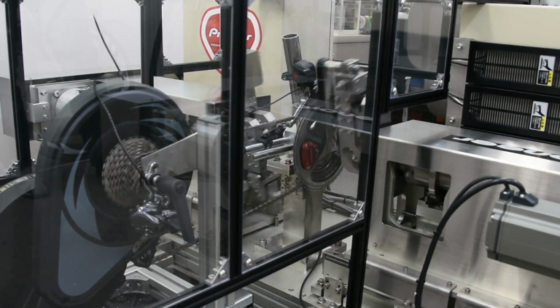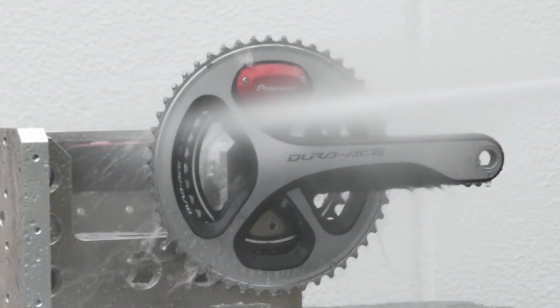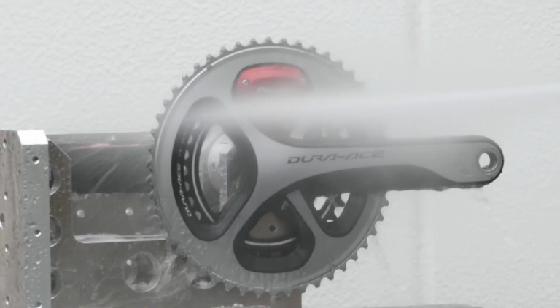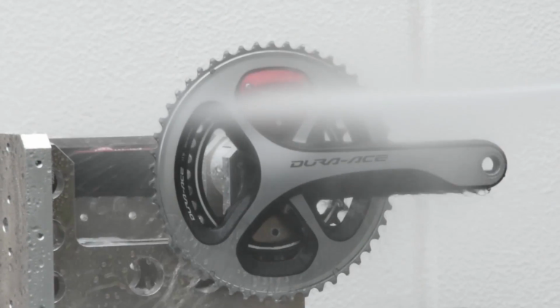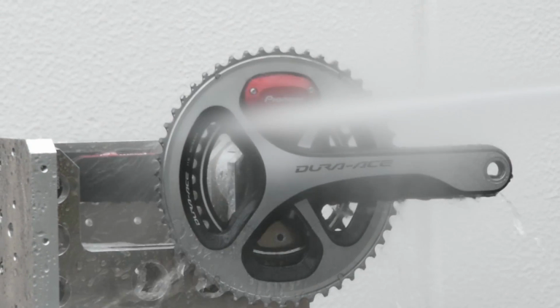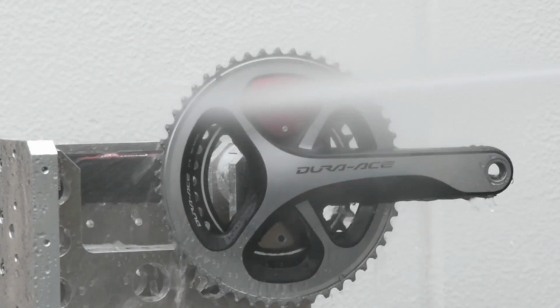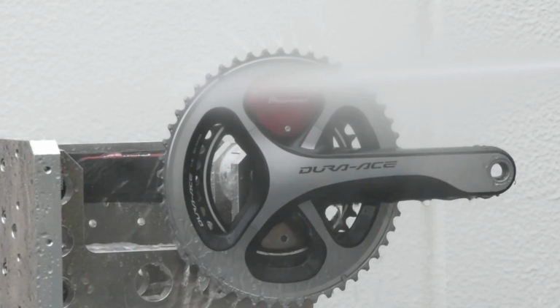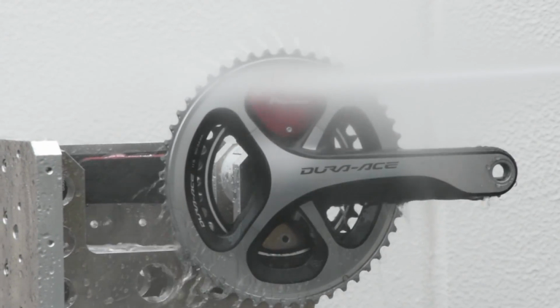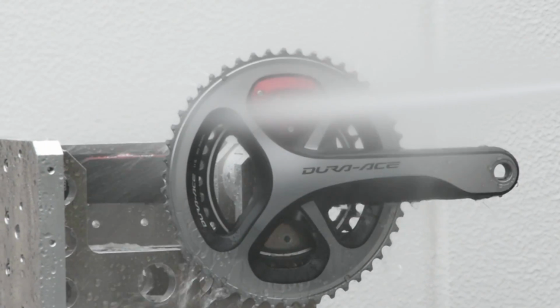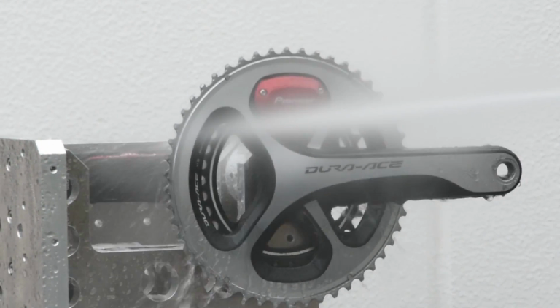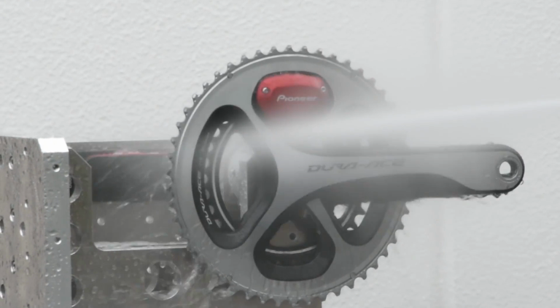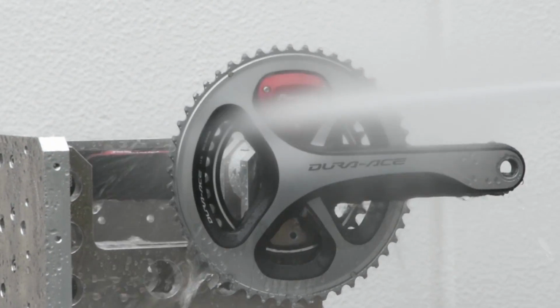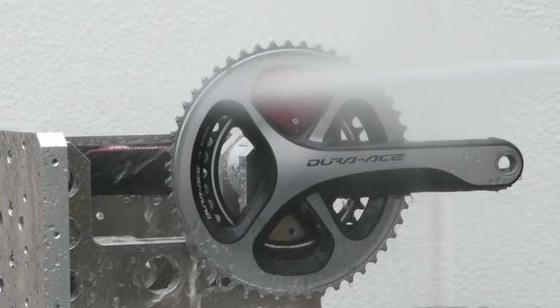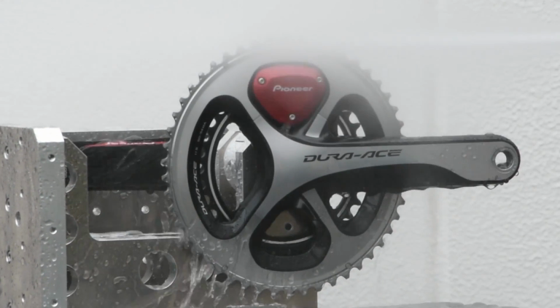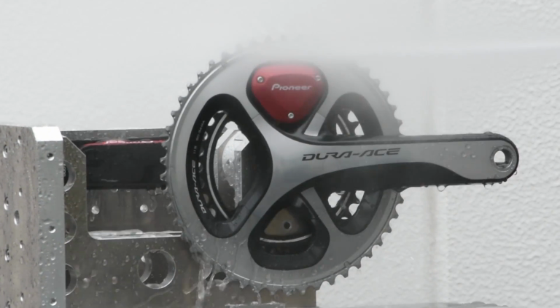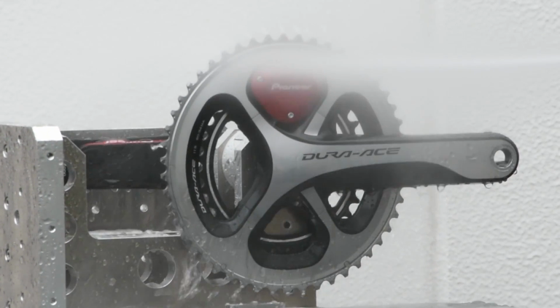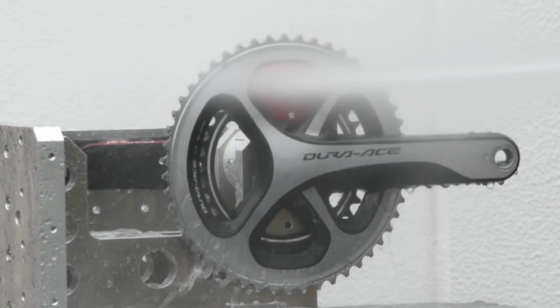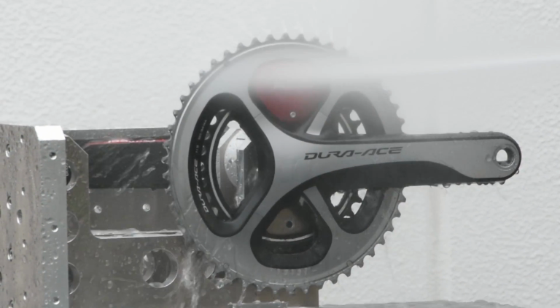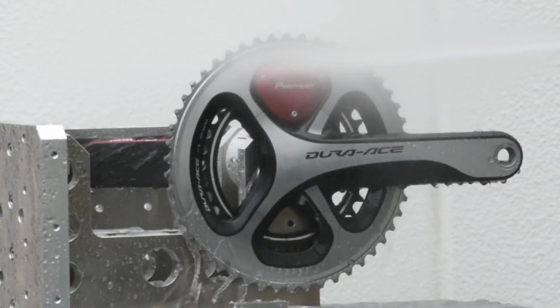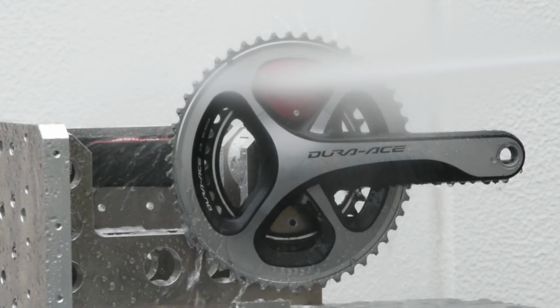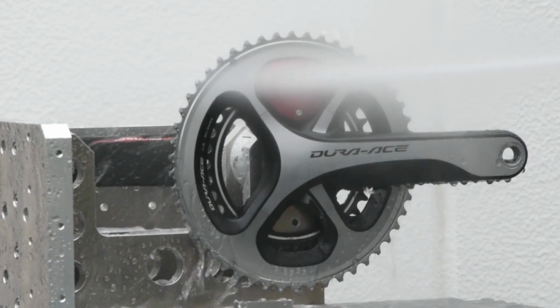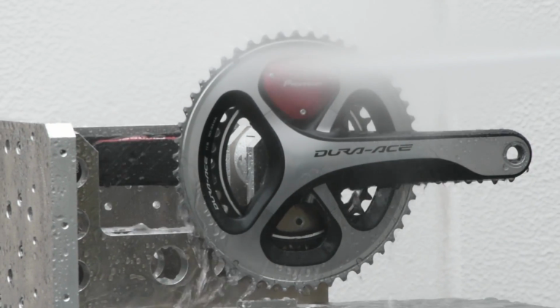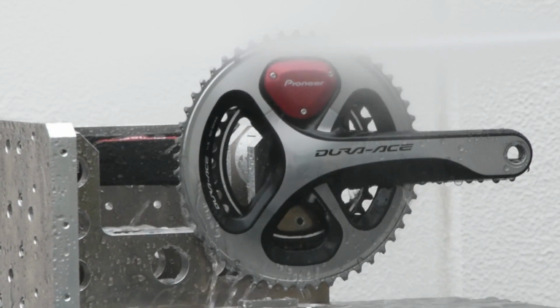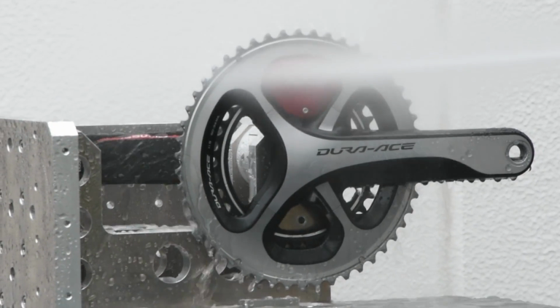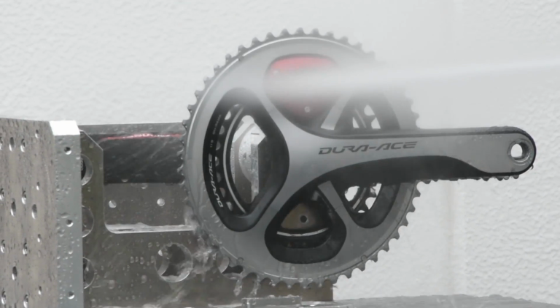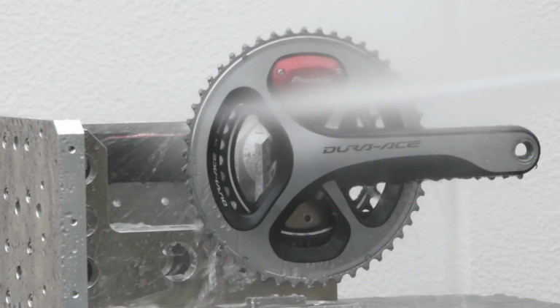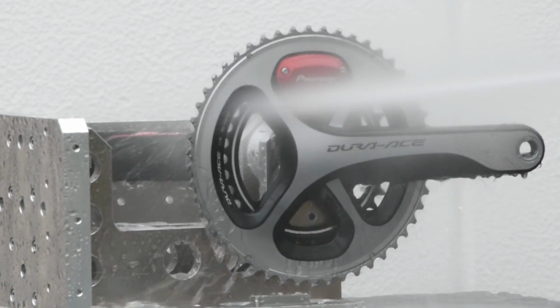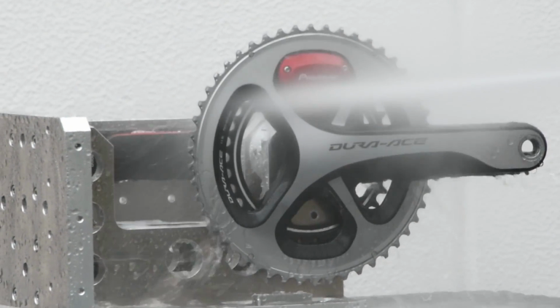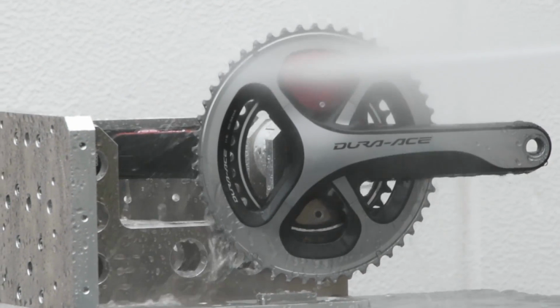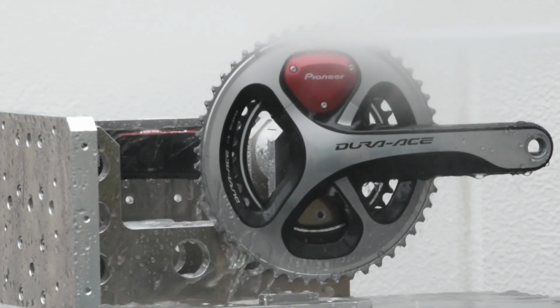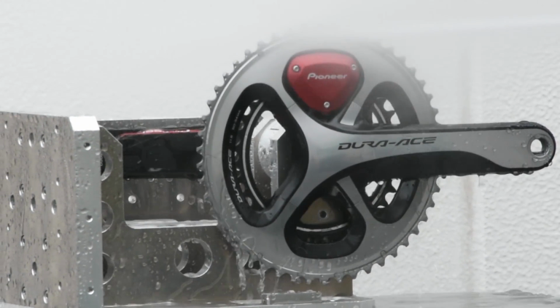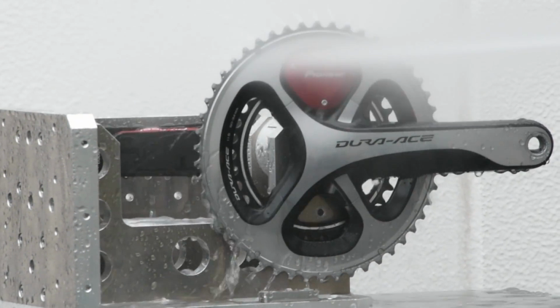In-house water resistance testing confirms durability and ensures our products meet or exceed IPX6 and IPX7 industry testing standards.